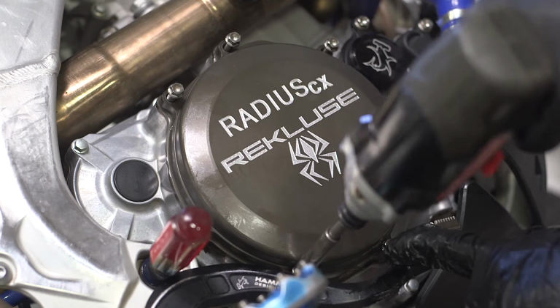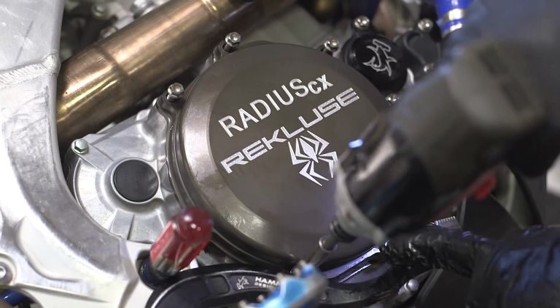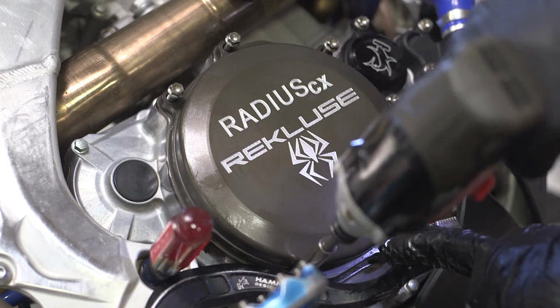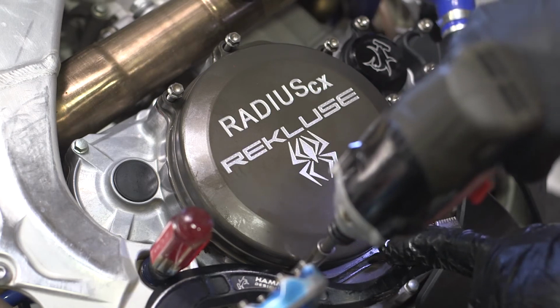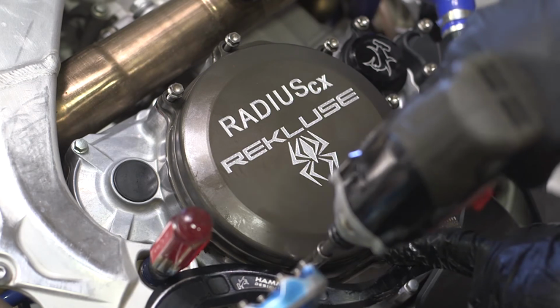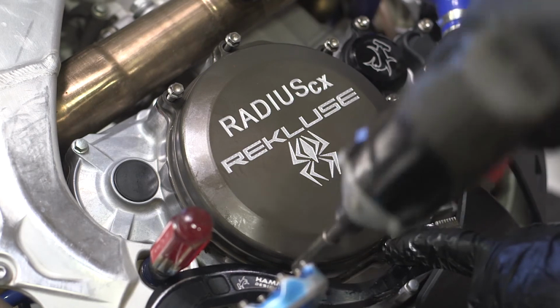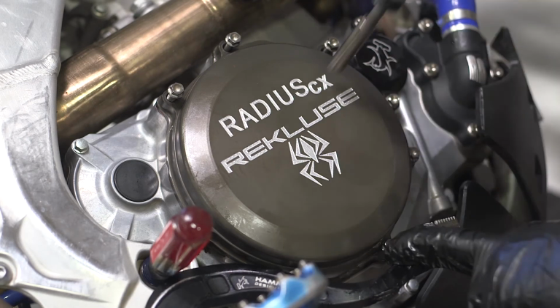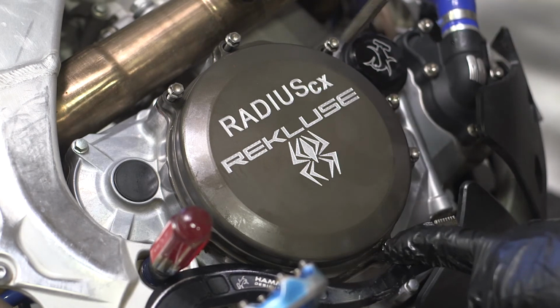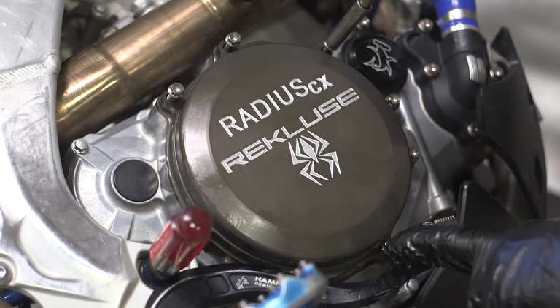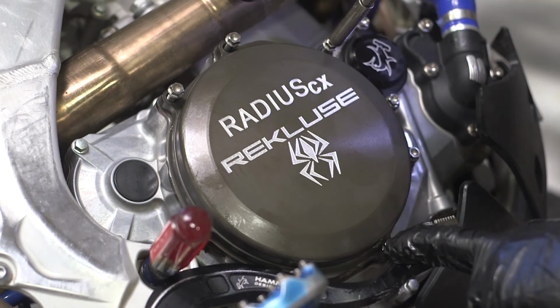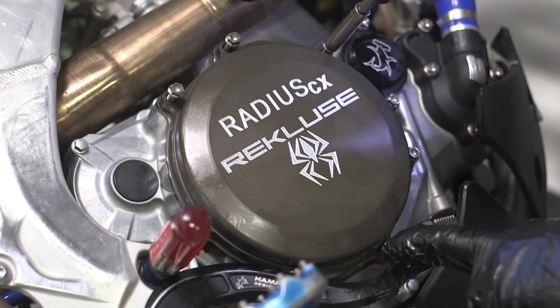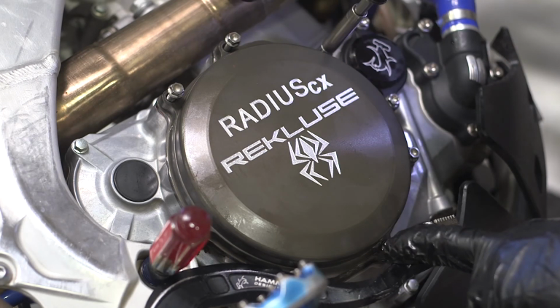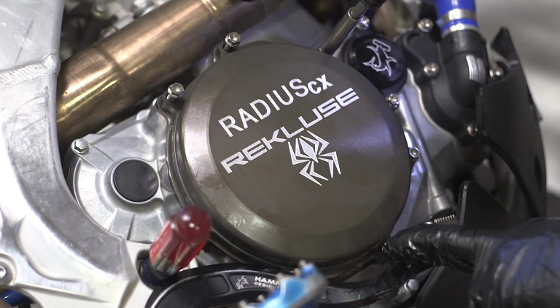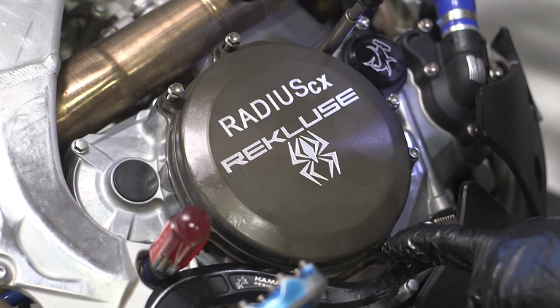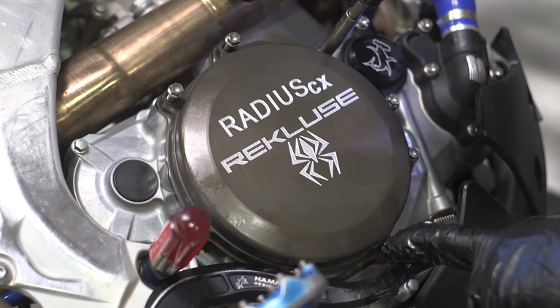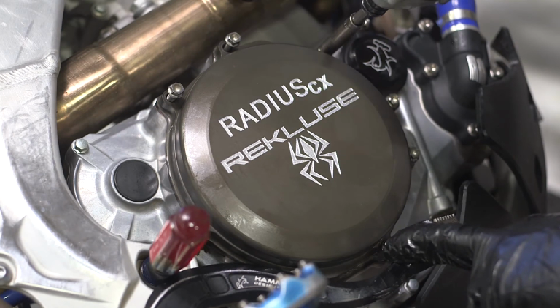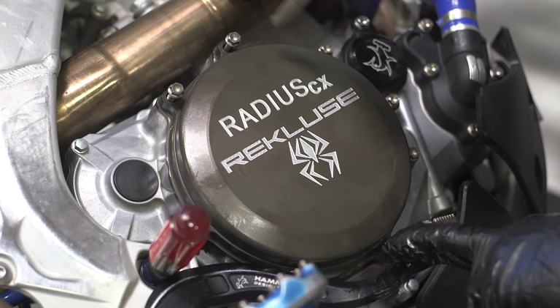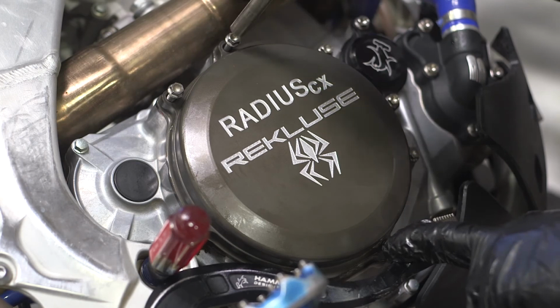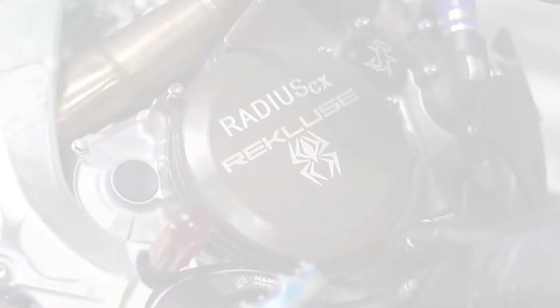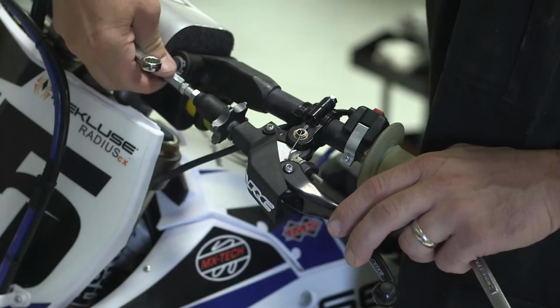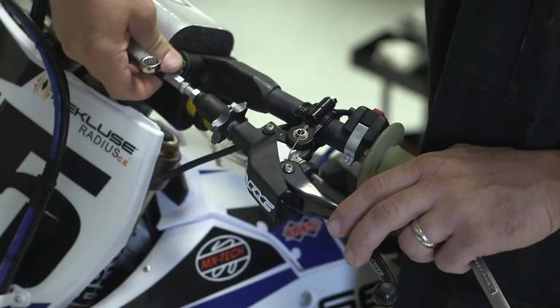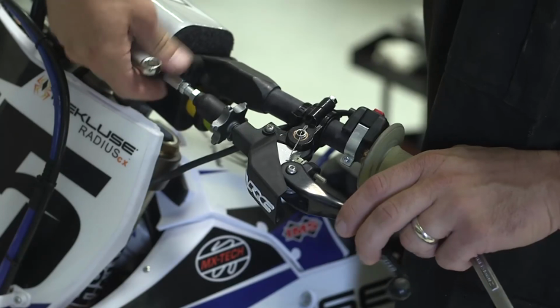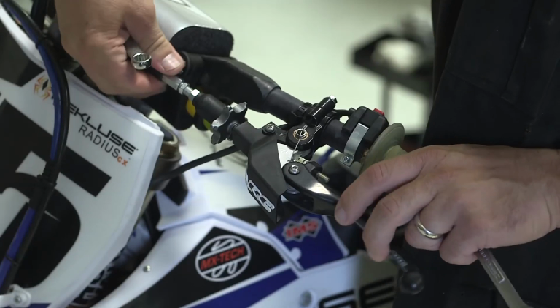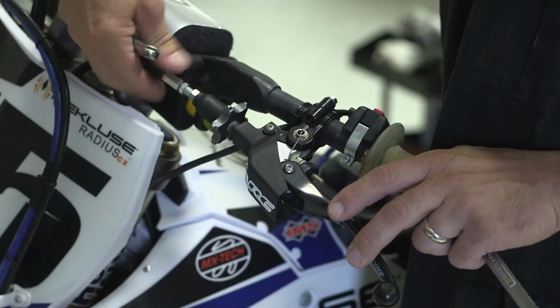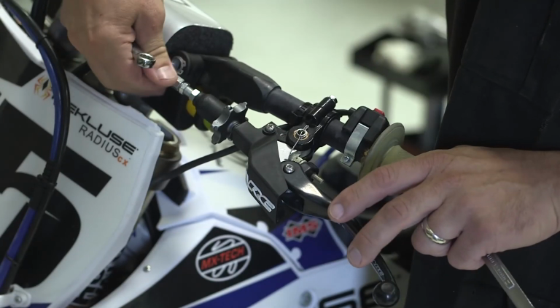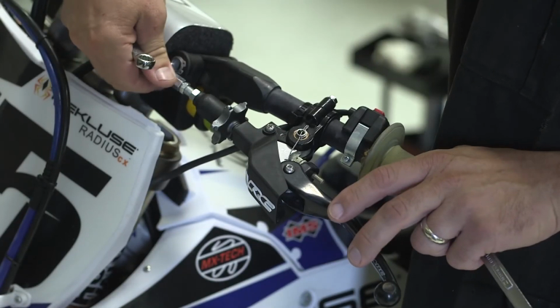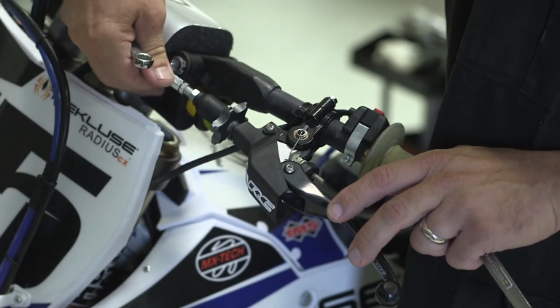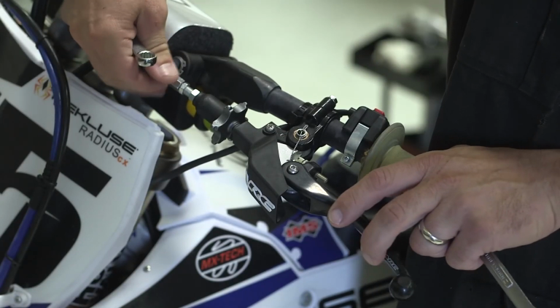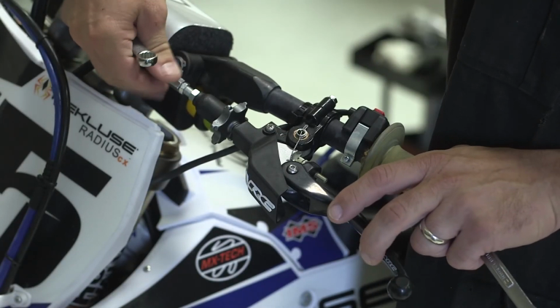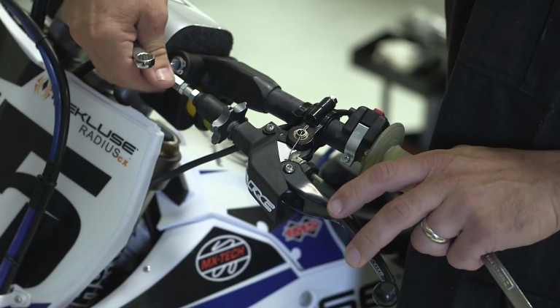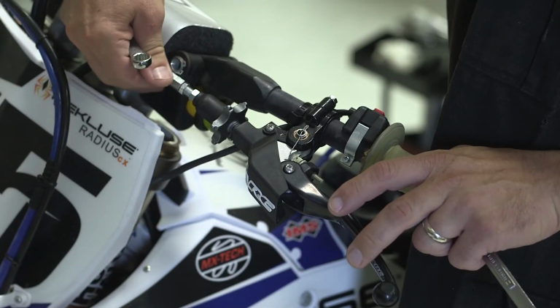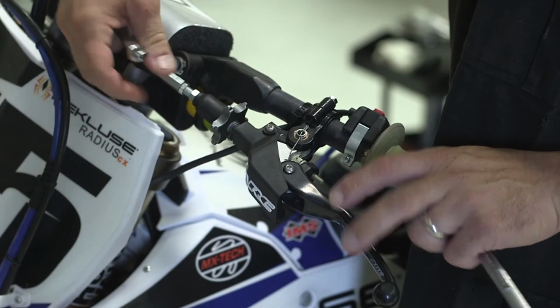Tighten the bolts in small increments in a star pattern. Adjust the inline cable and perch adjuster to readjust stock lever free play.